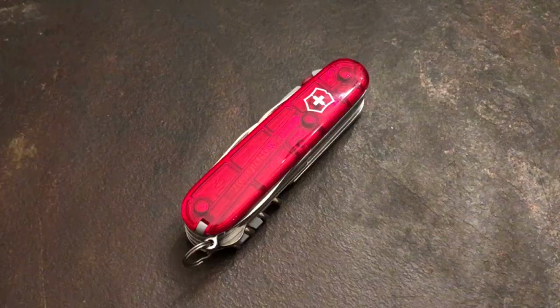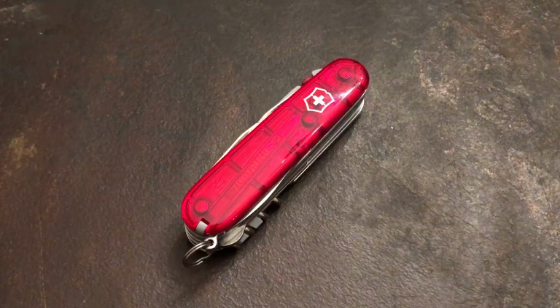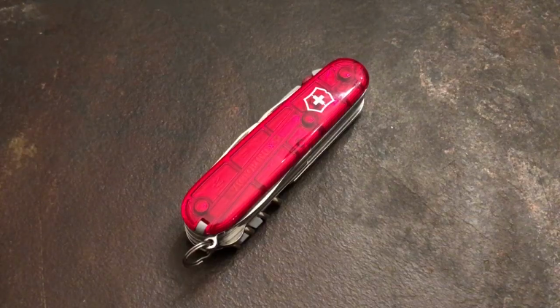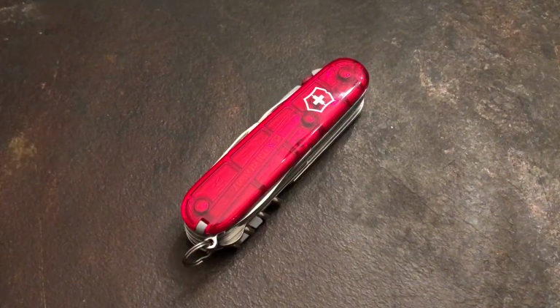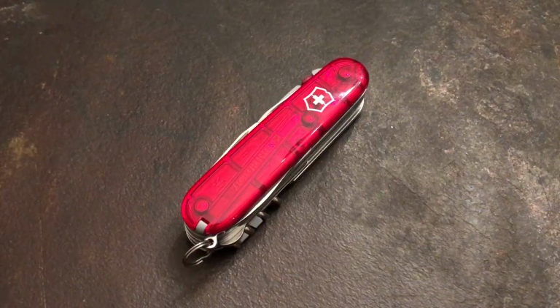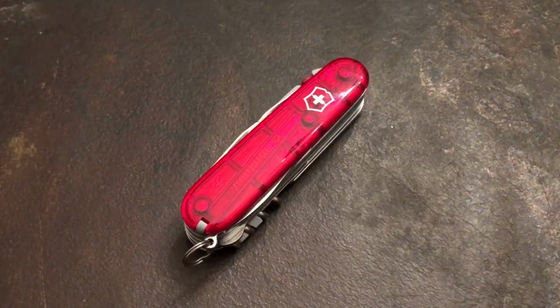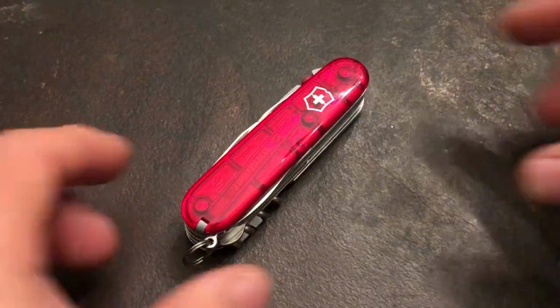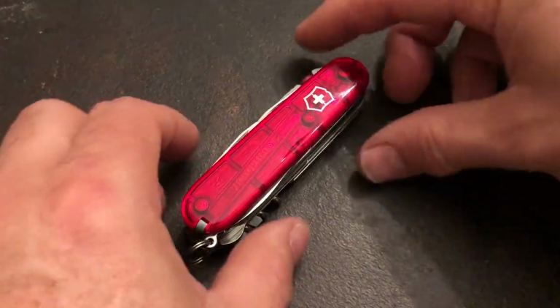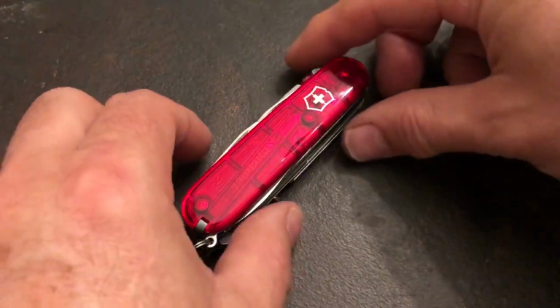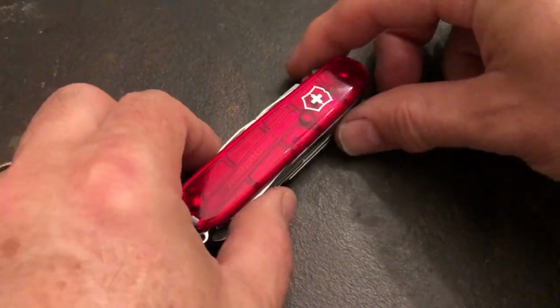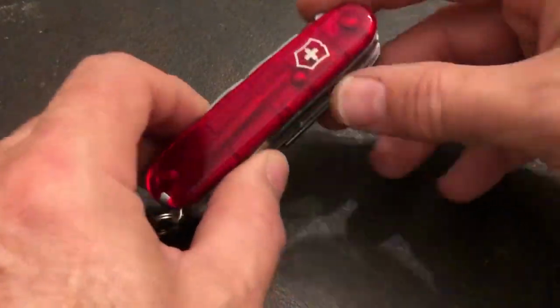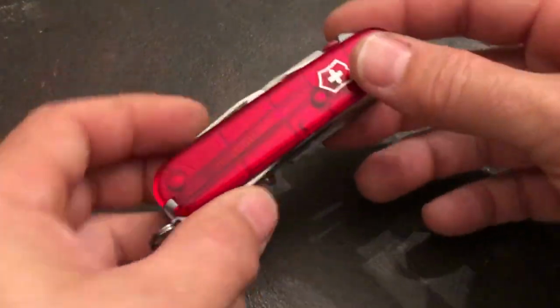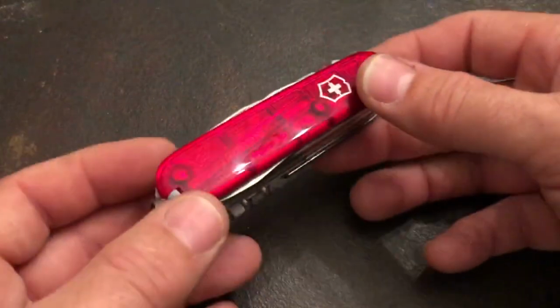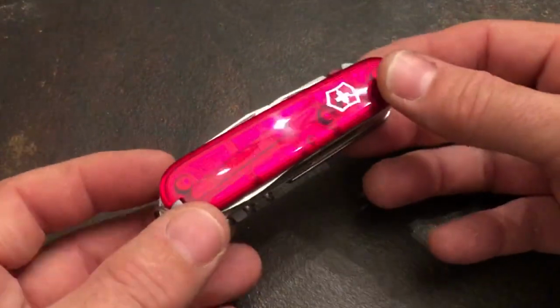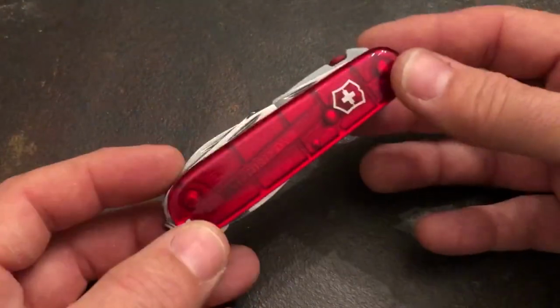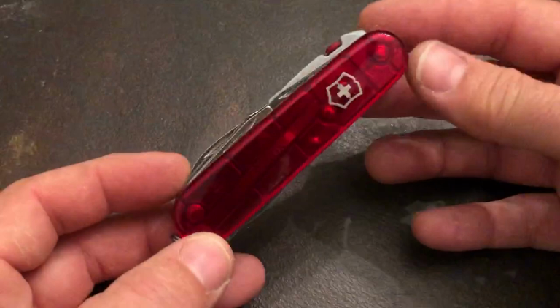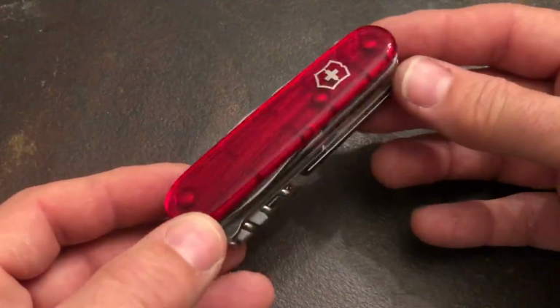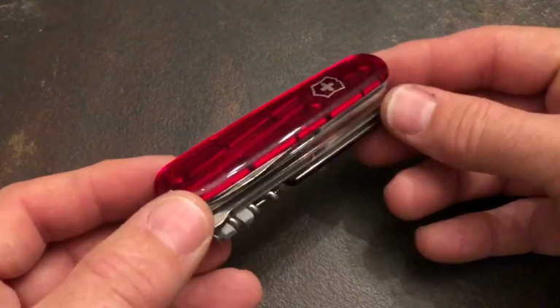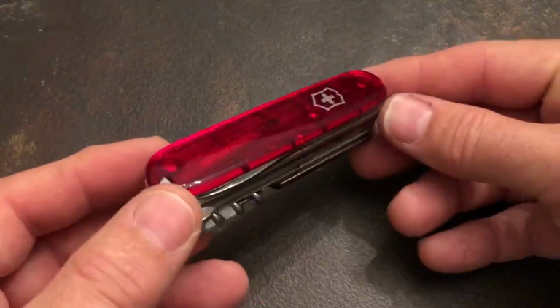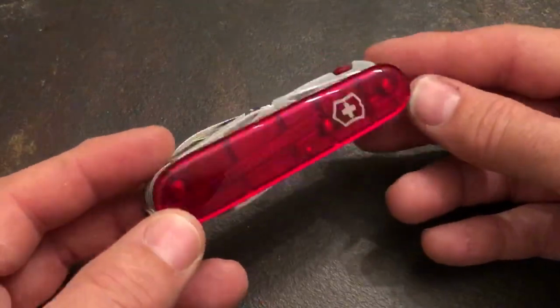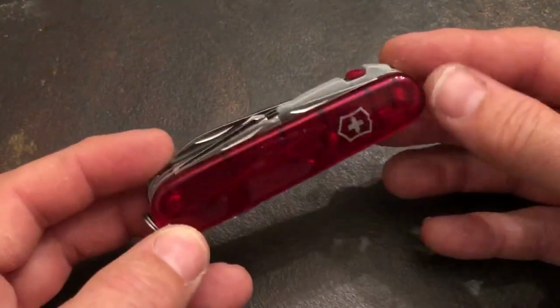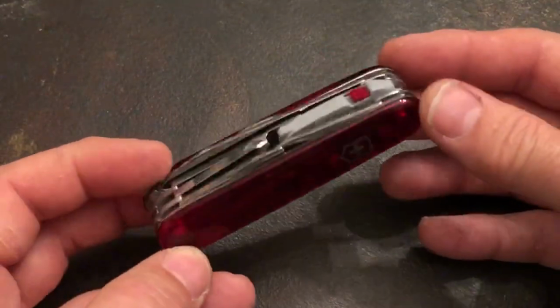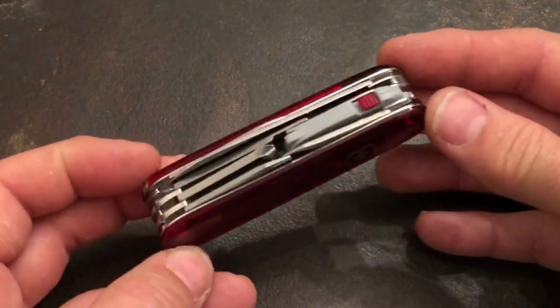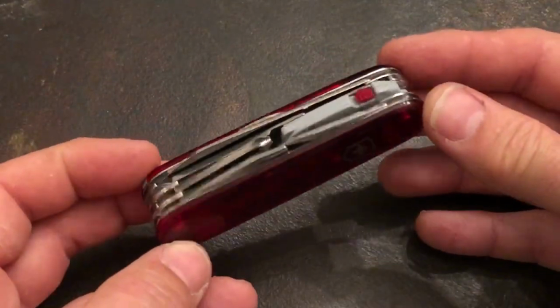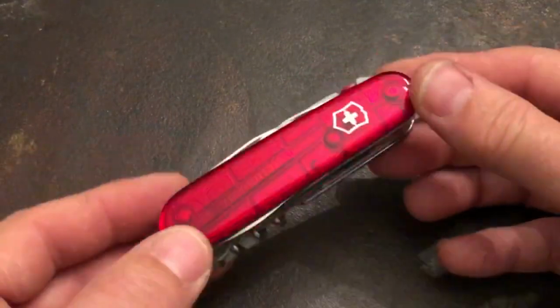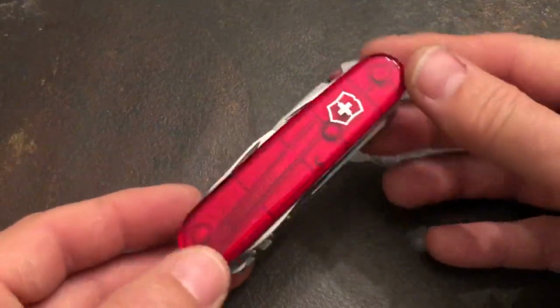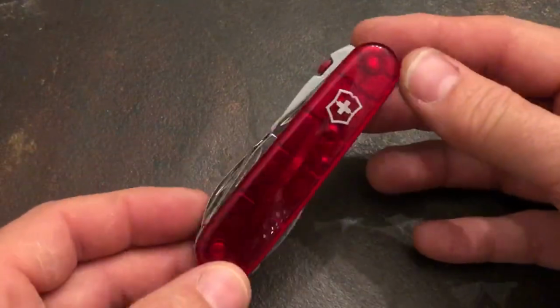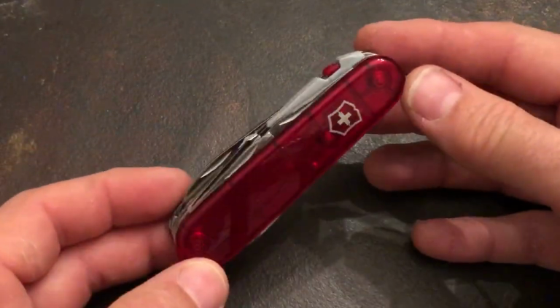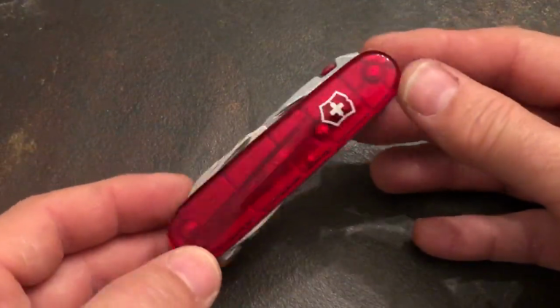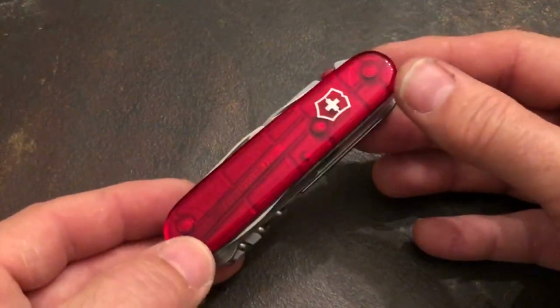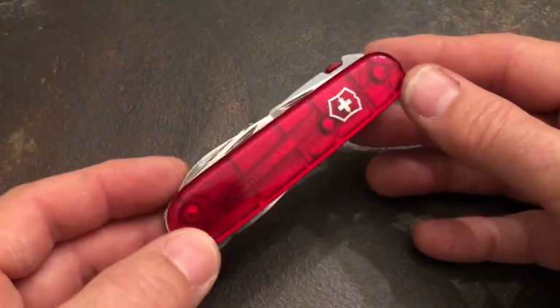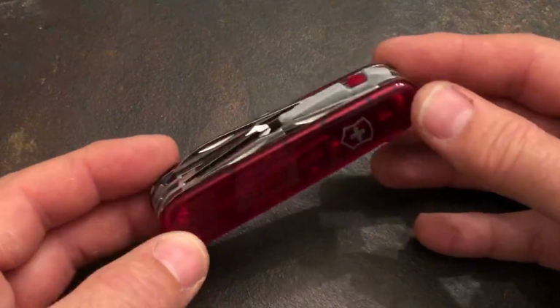Hello YouTube. I've heard a few people ask me about this recent custom that I've built. This is being called the climber light.